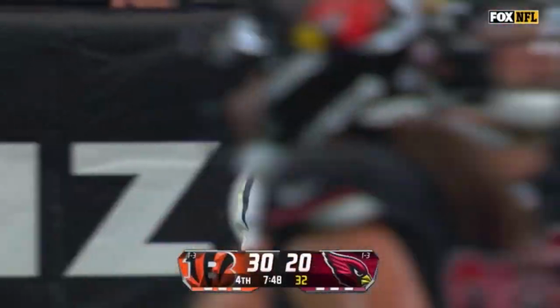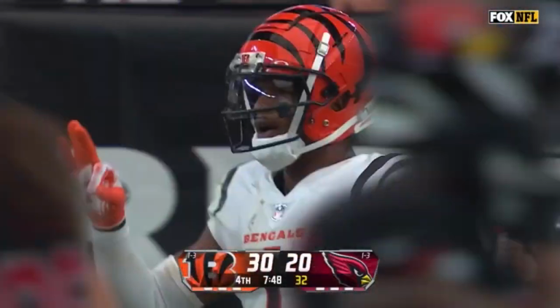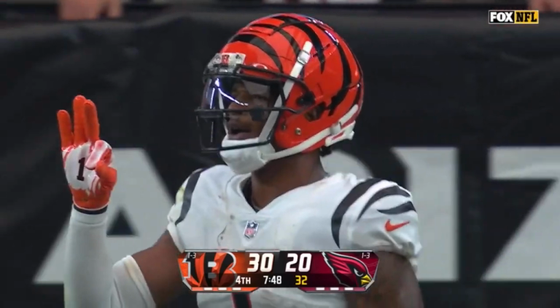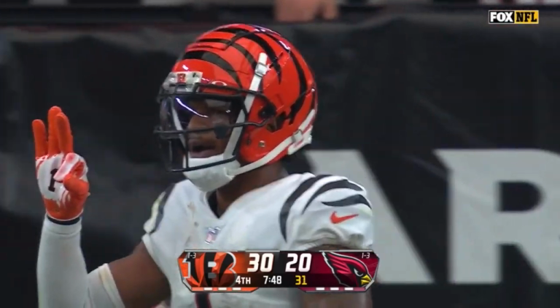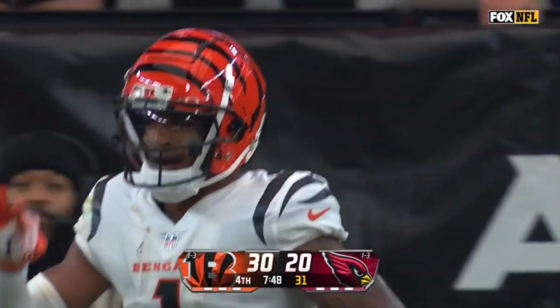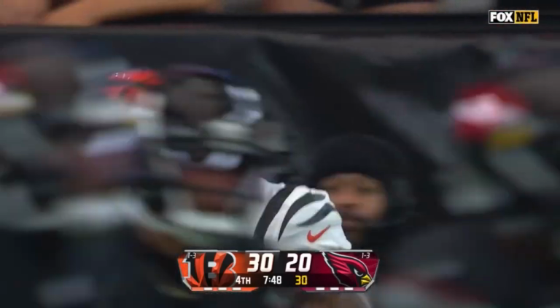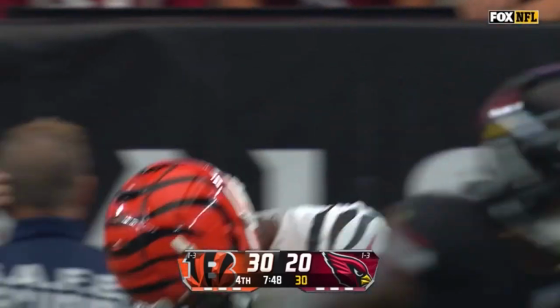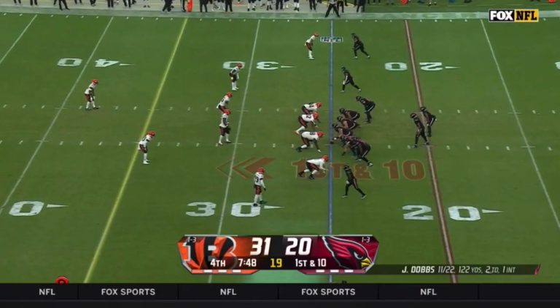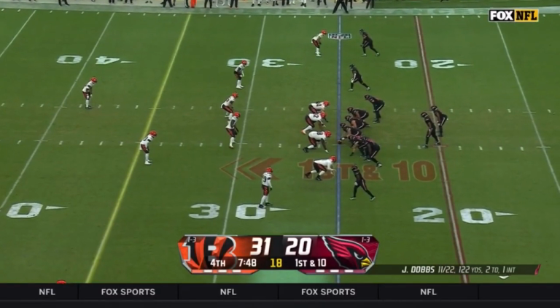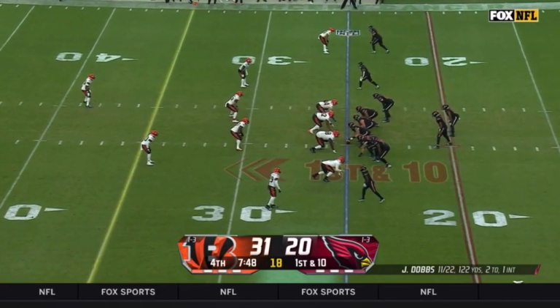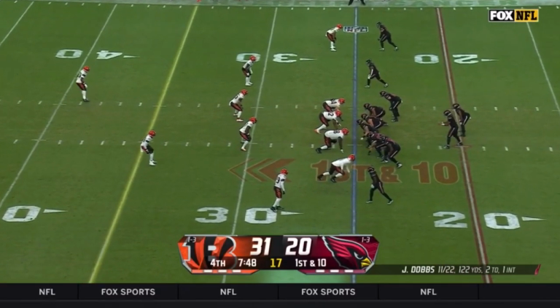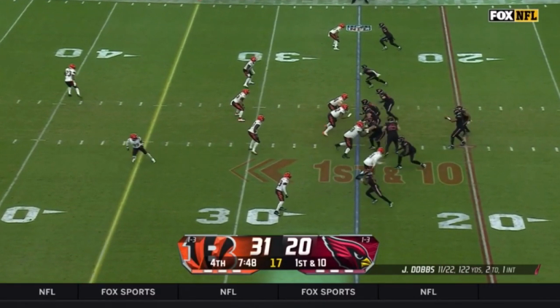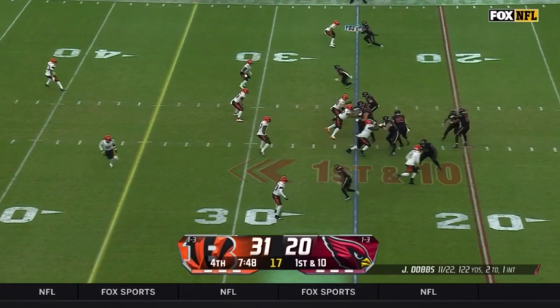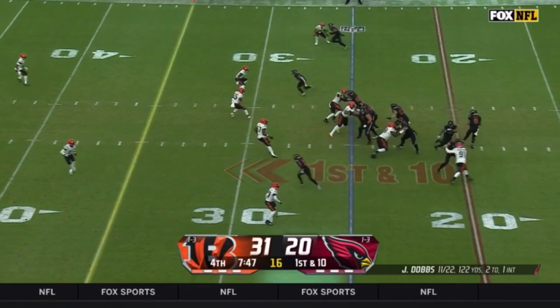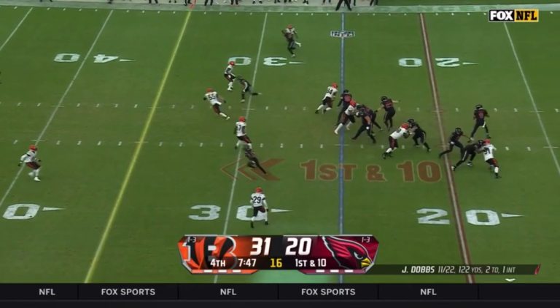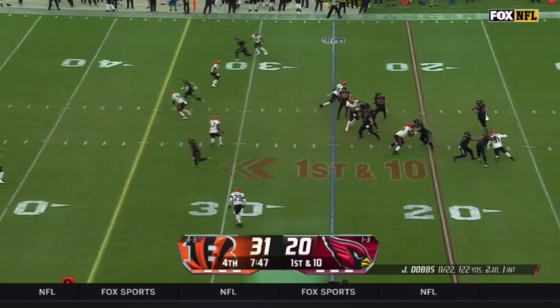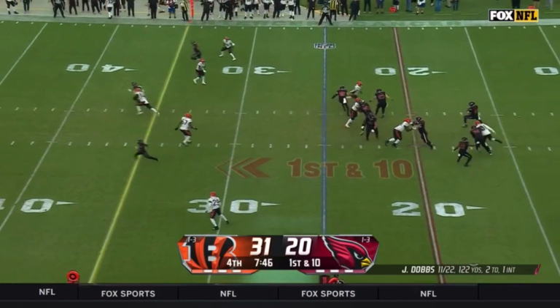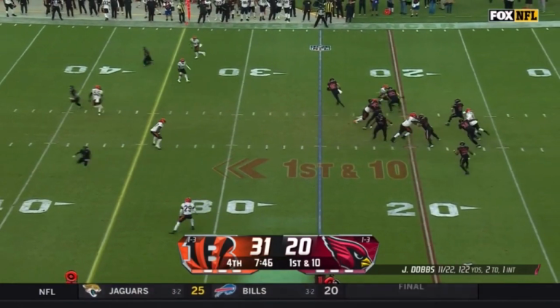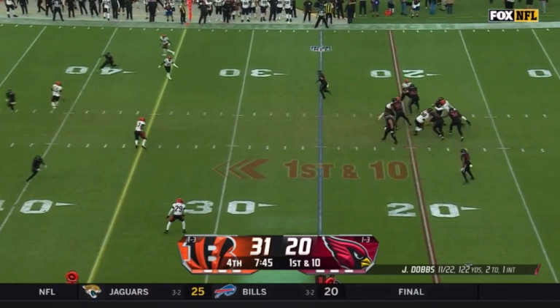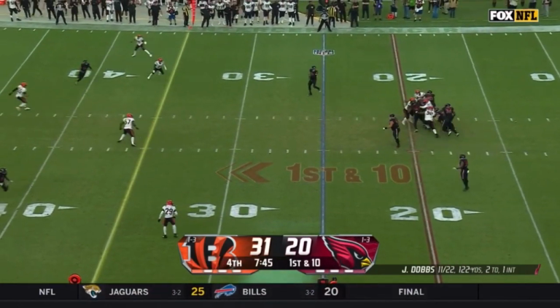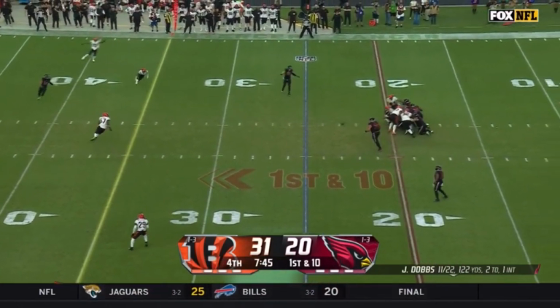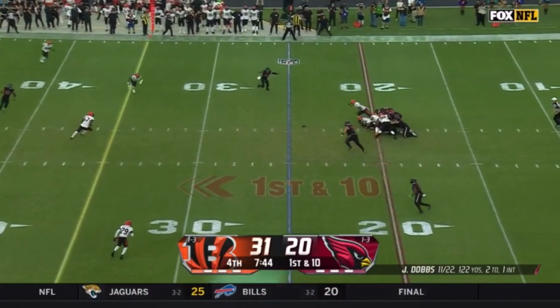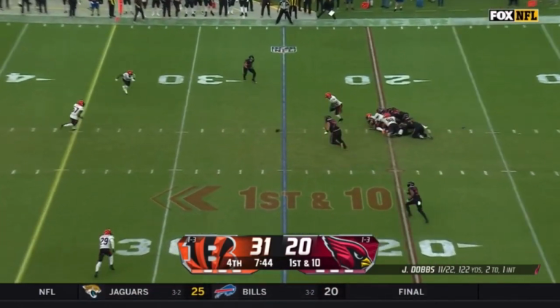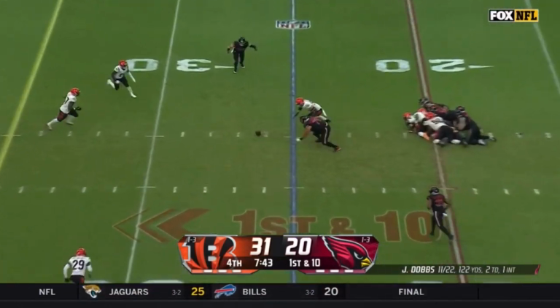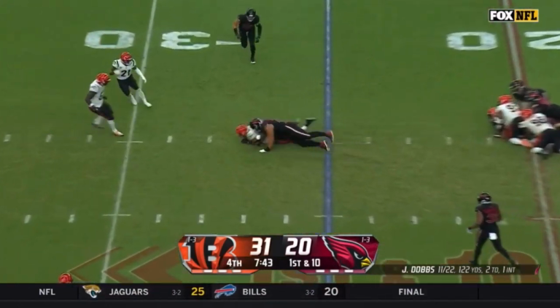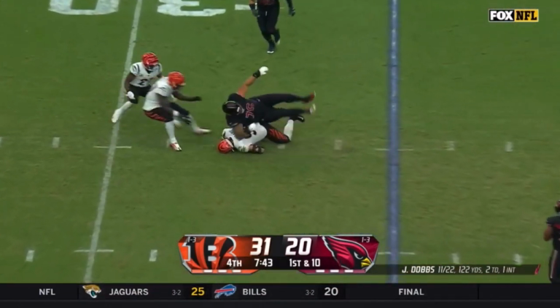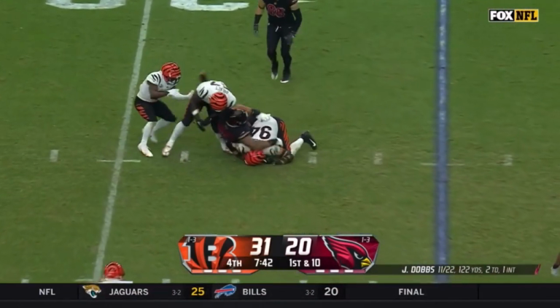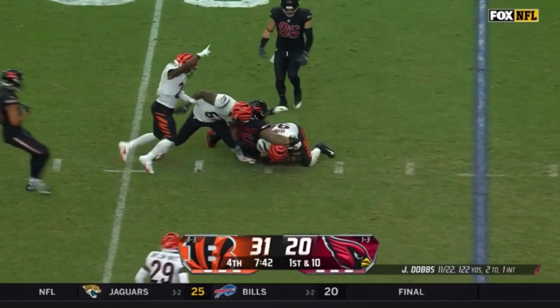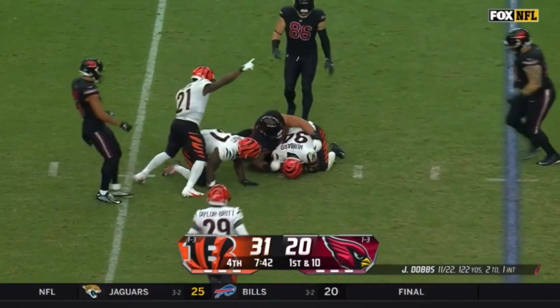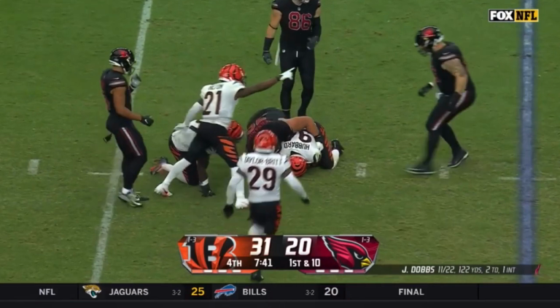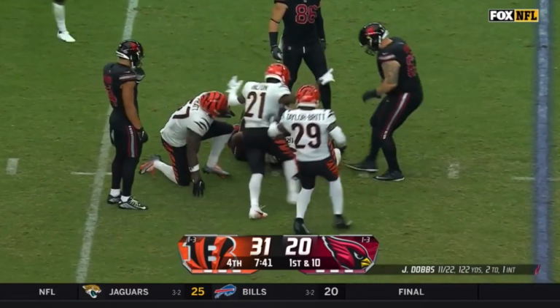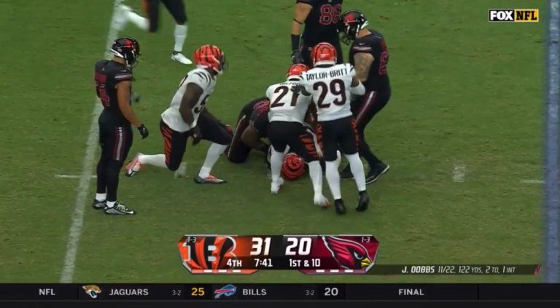Giving the Bengals a 30 to 20 lead. Arizona's got to get to work now. Dobbs under backside pressure, the ball is out — a strip sack, and it's recovered by Sam Hubbard. That's exactly what they needed.